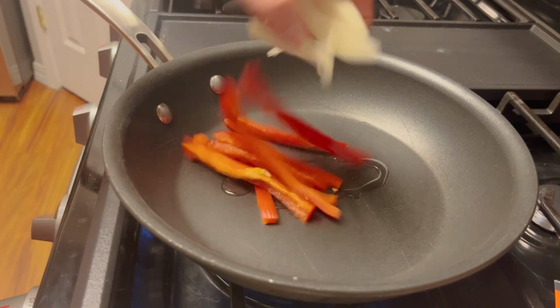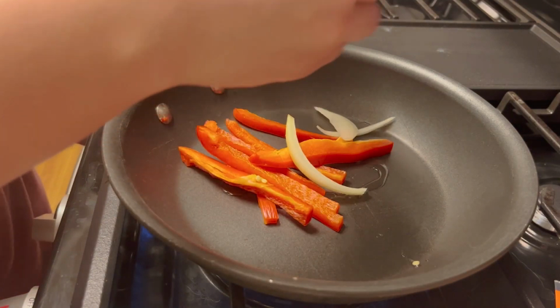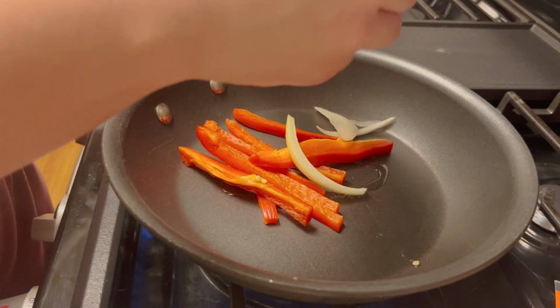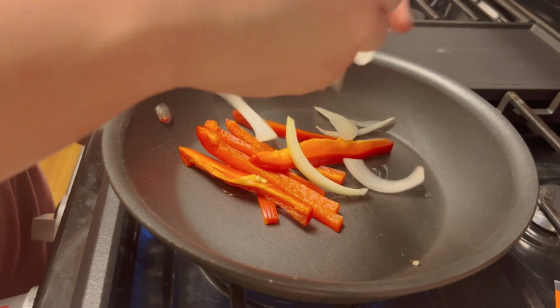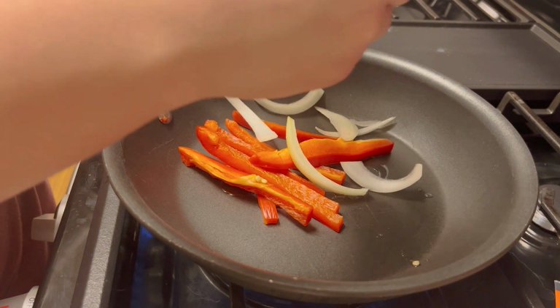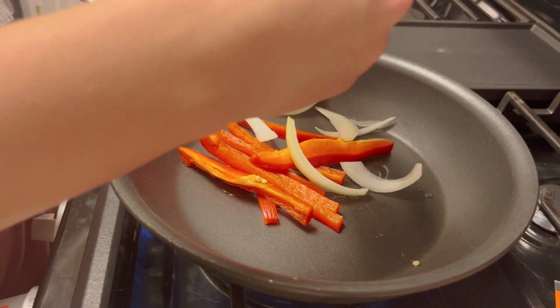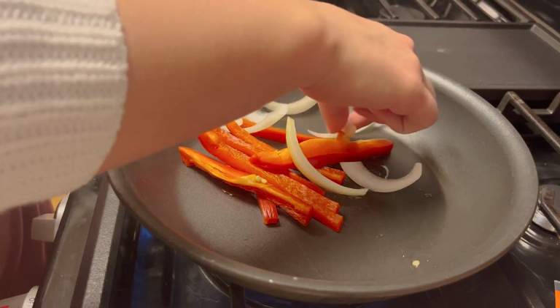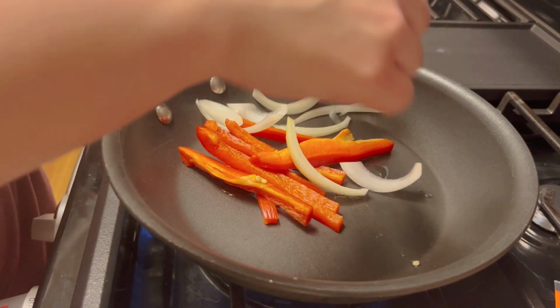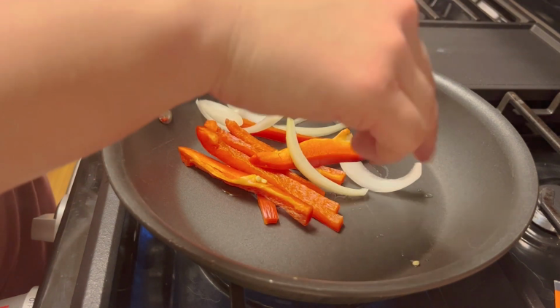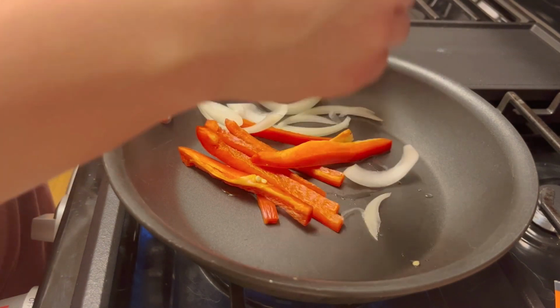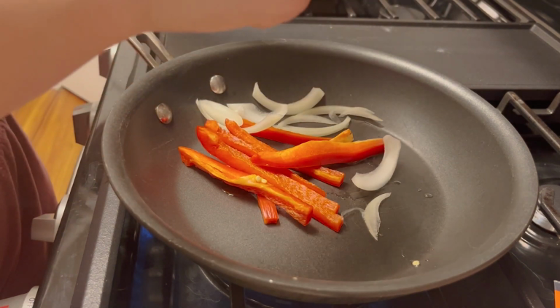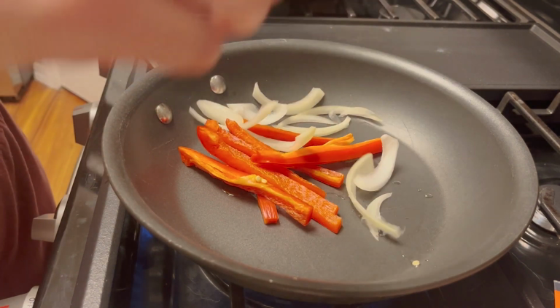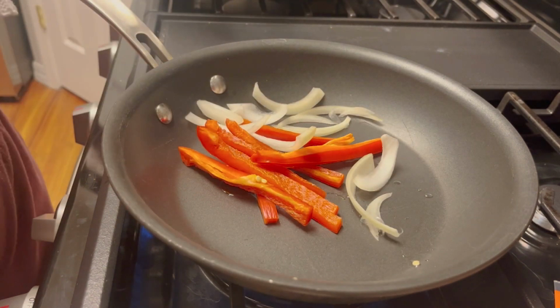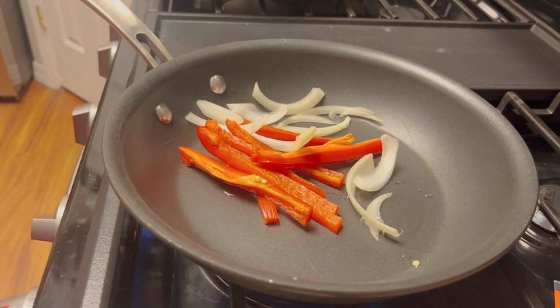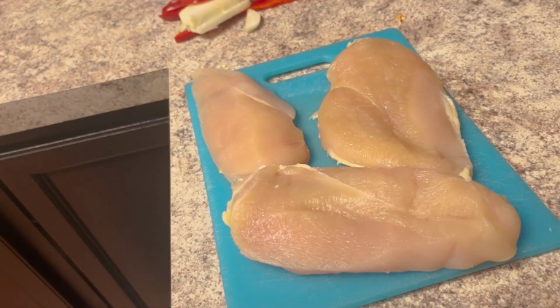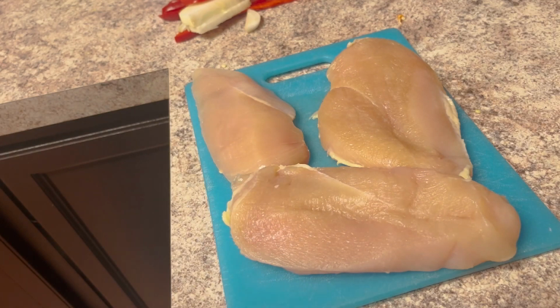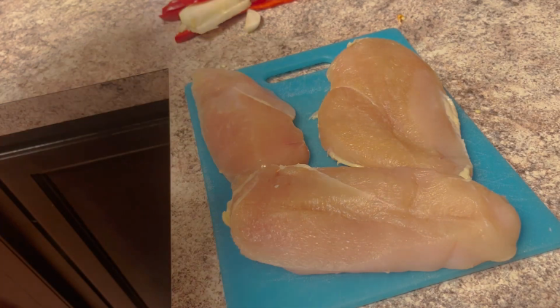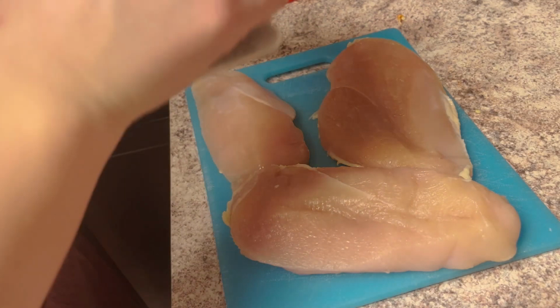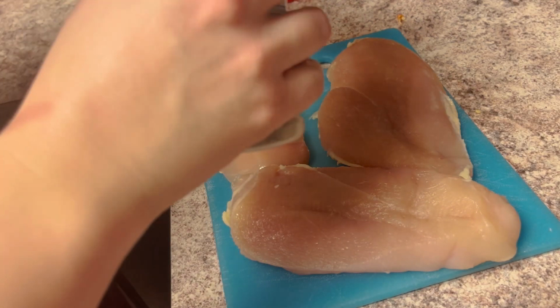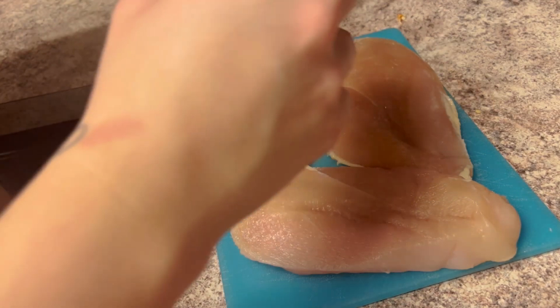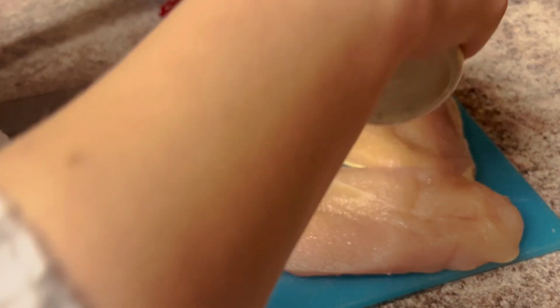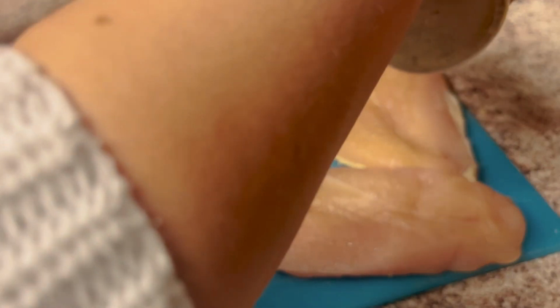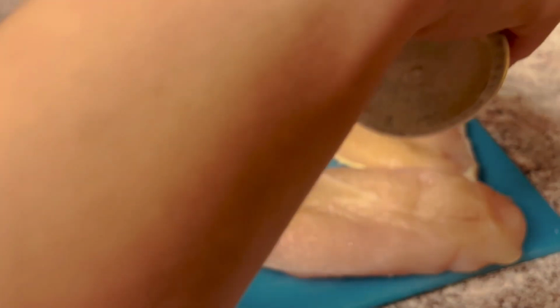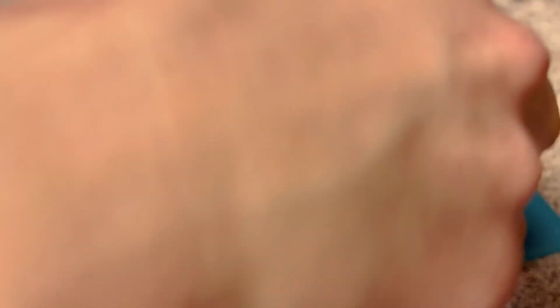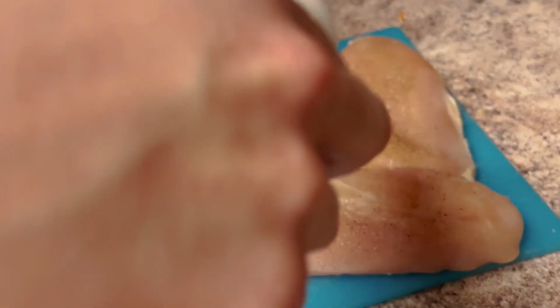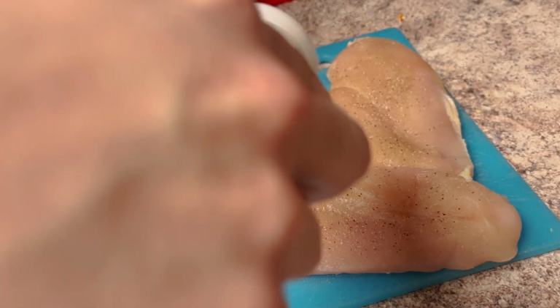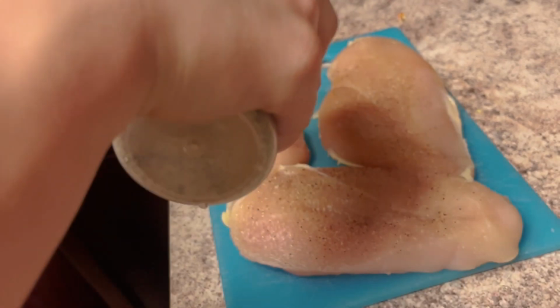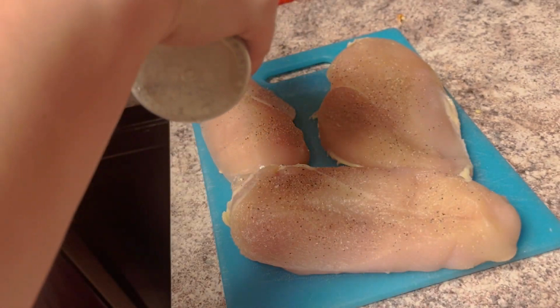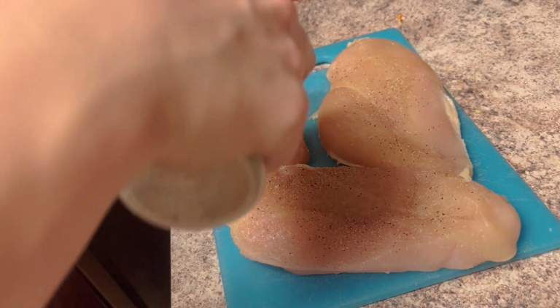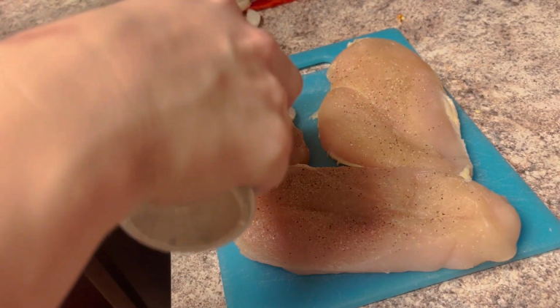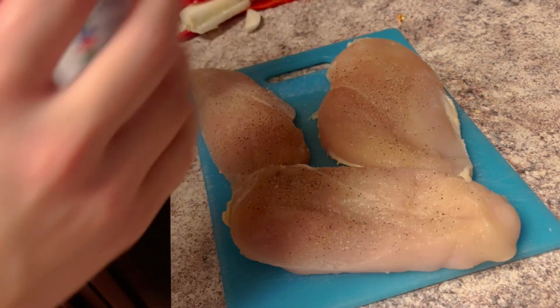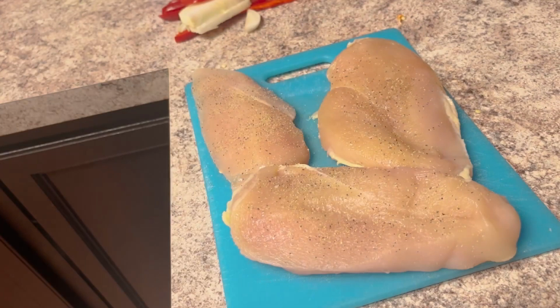We're going to take a pan on medium-high heat with some oil, and you're just going to cook your onions and your bell peppers until they're soft. It should only take about 10 minutes. While you're doing that, we're going to season our chicken — I seasoned mine with fajita mix, but you can use whatever you want.